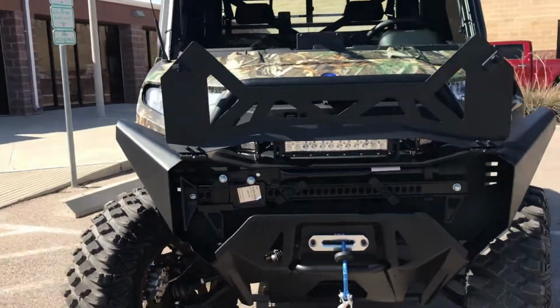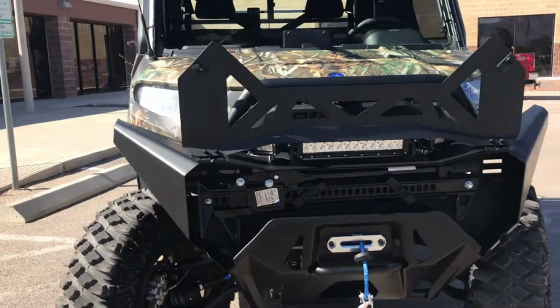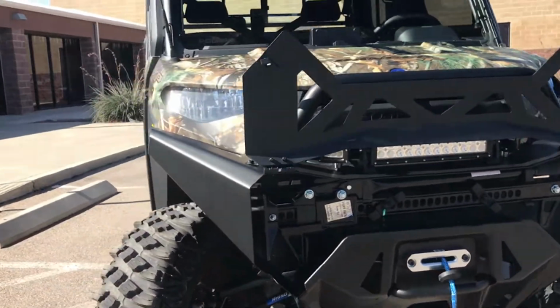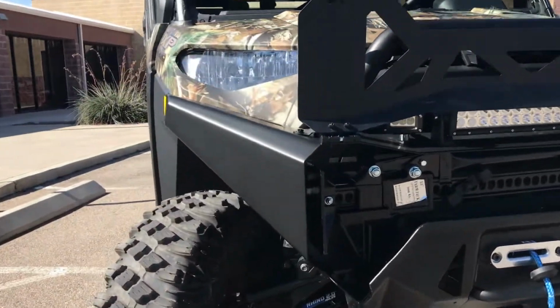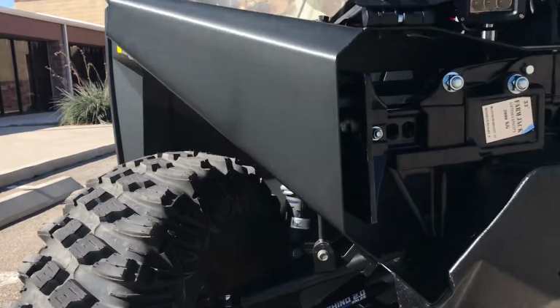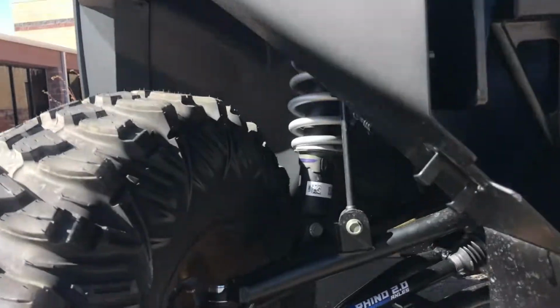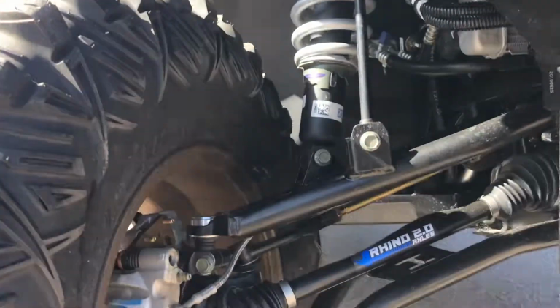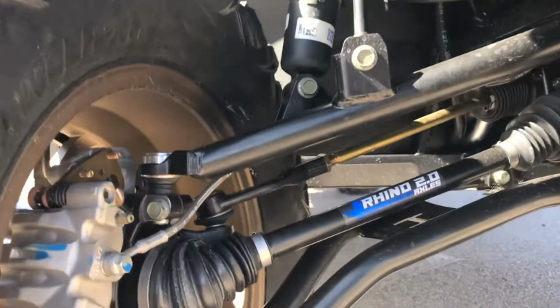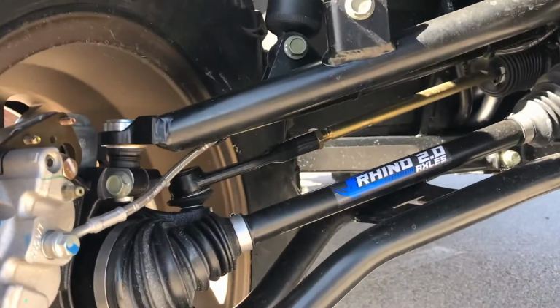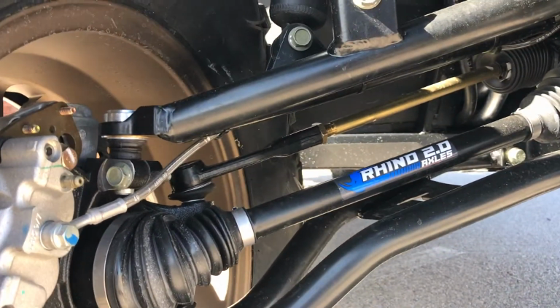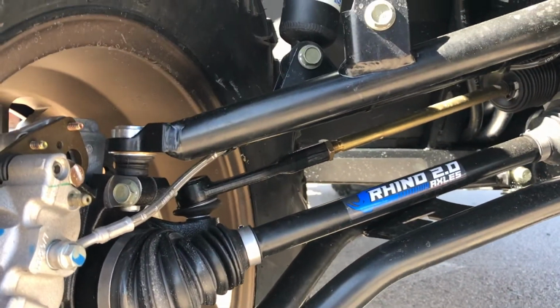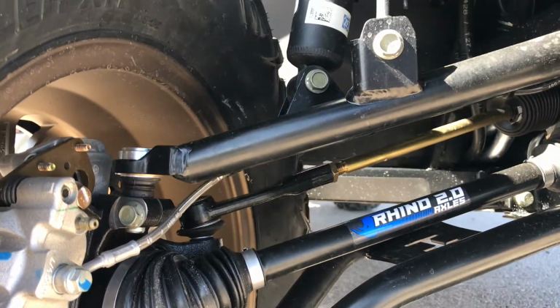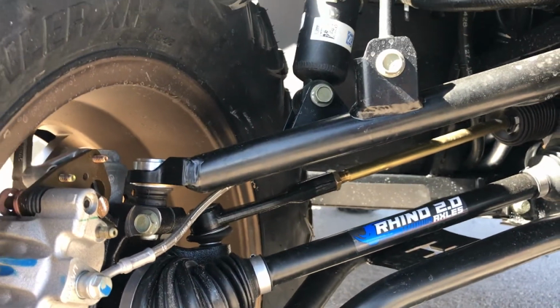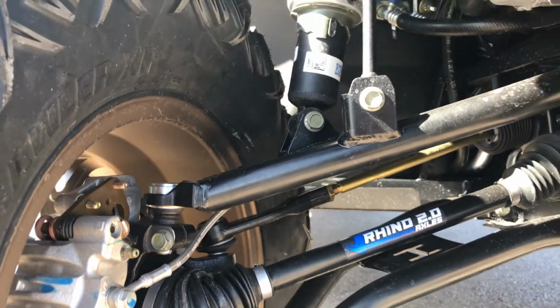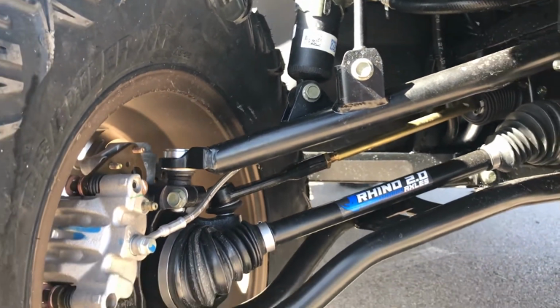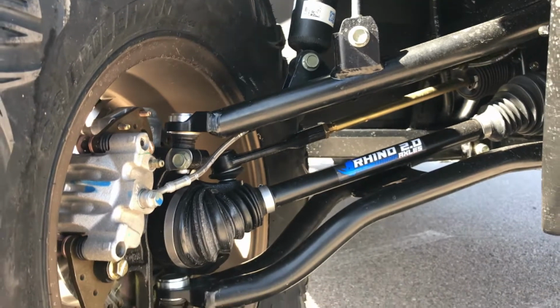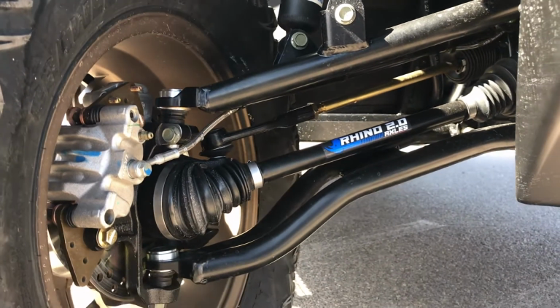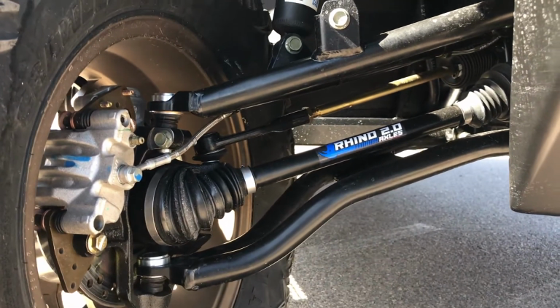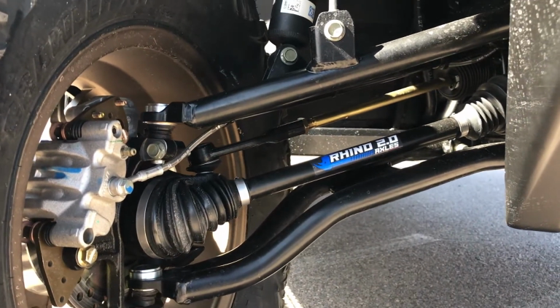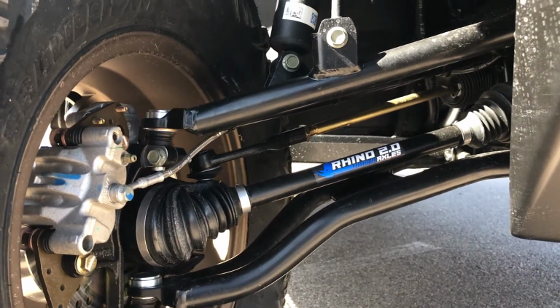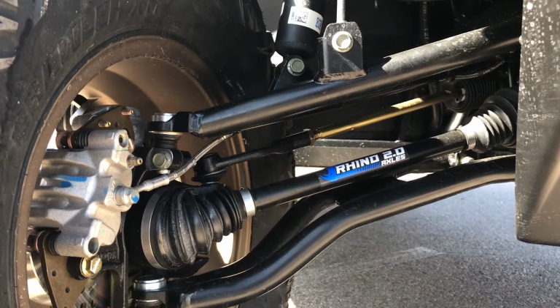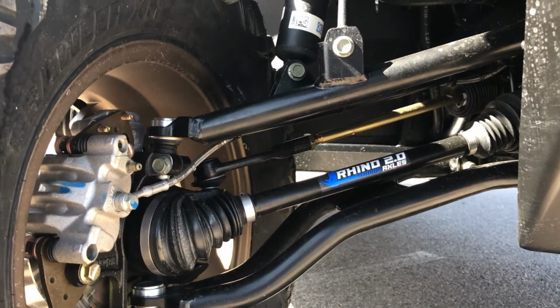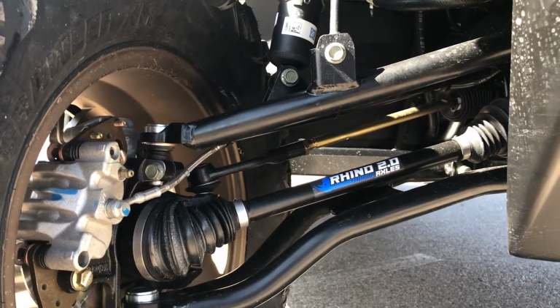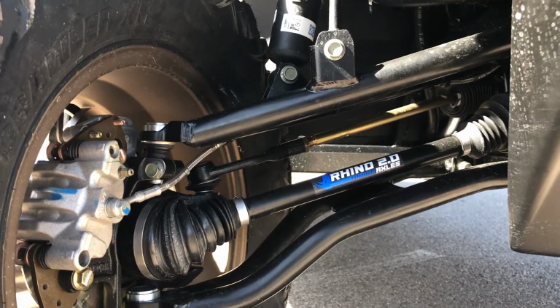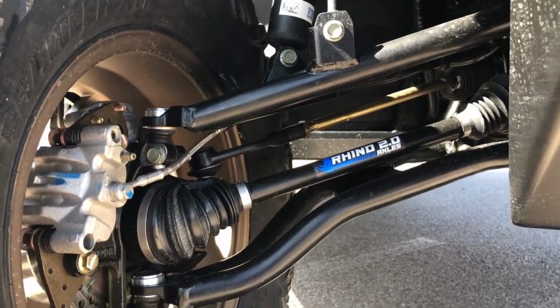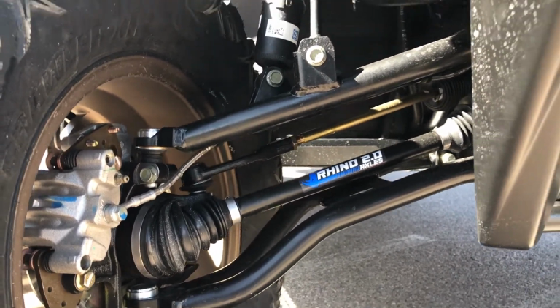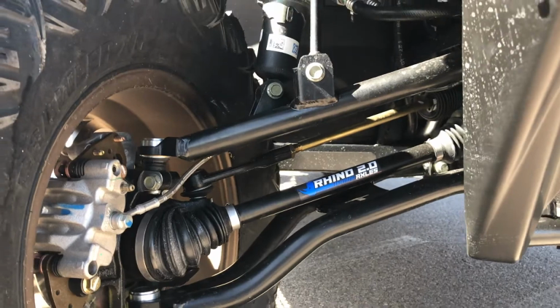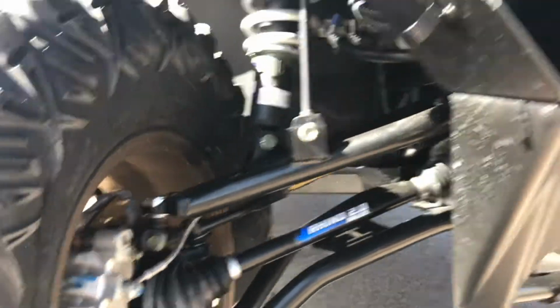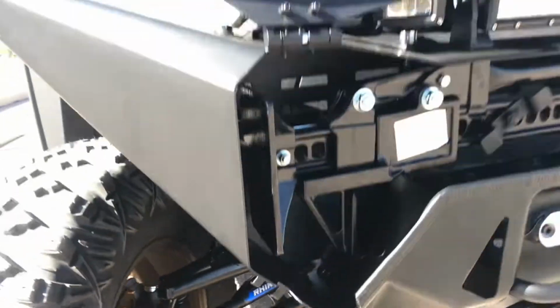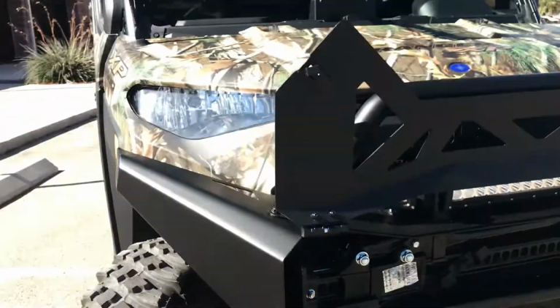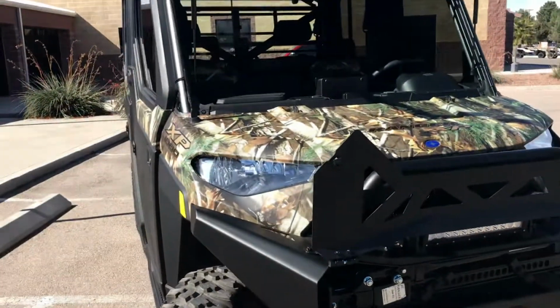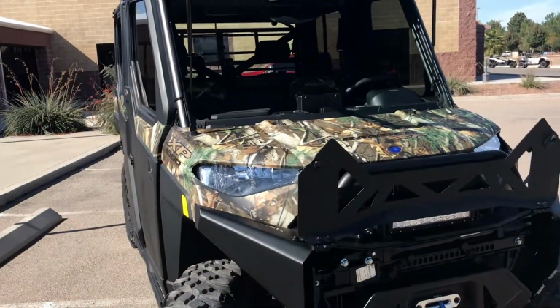A couple other upgrades we did too — we went ahead and changed up the axles. You can tell it got the Rhino 2.0s. We also changed out the A-arms as well — there are some forward-facing A-arms with the rise on it there.